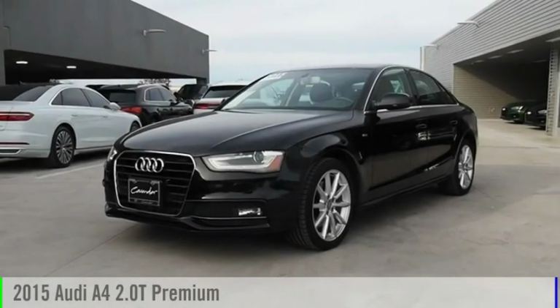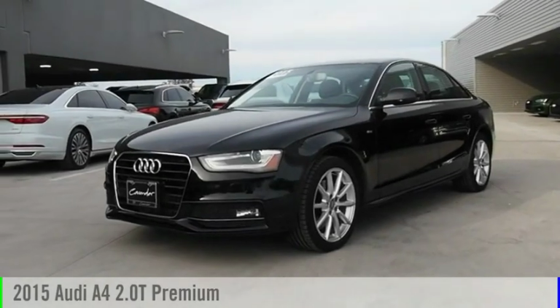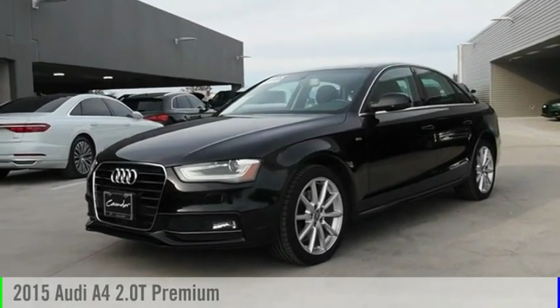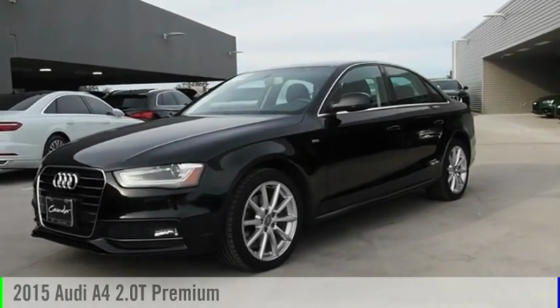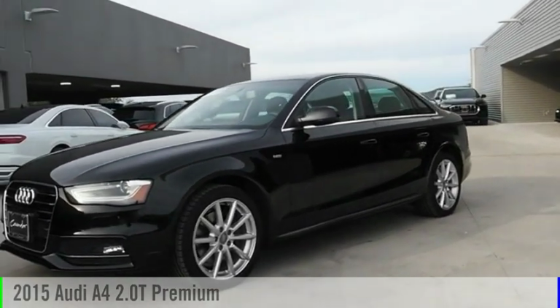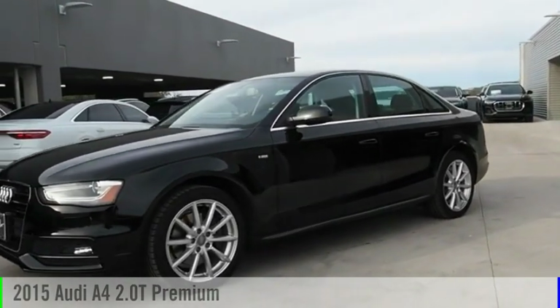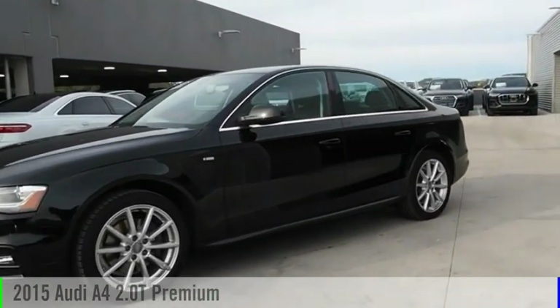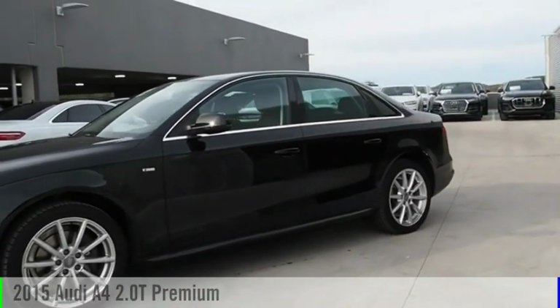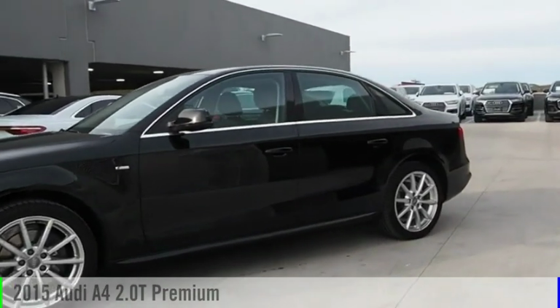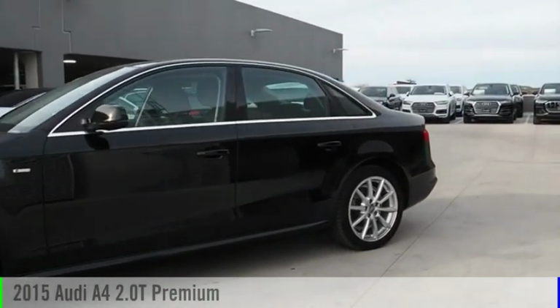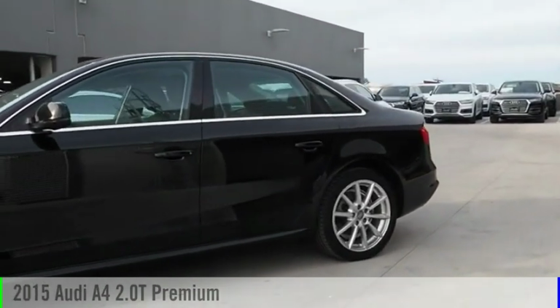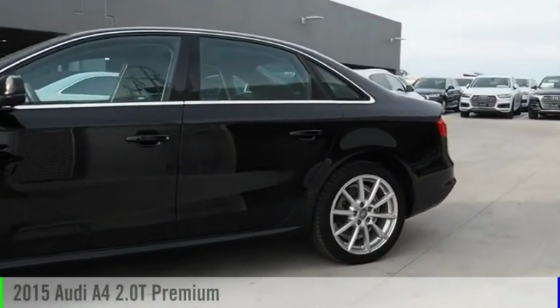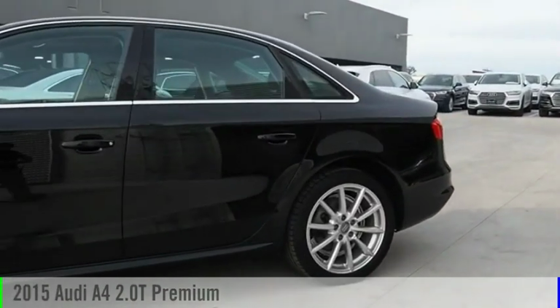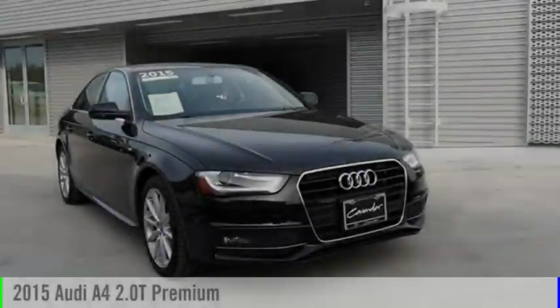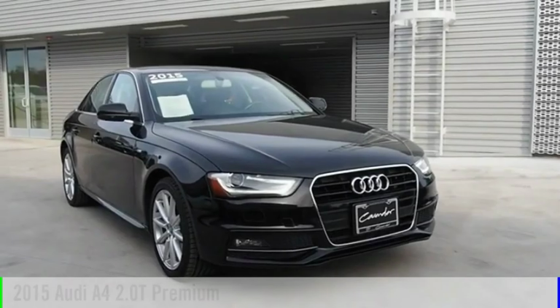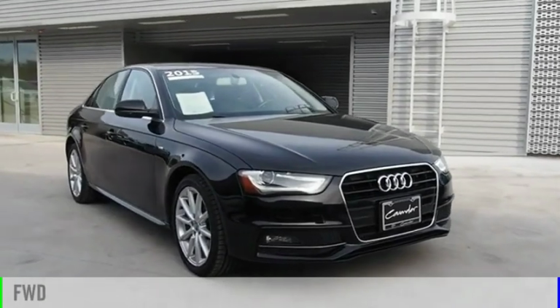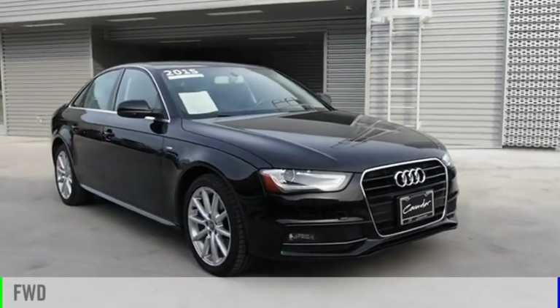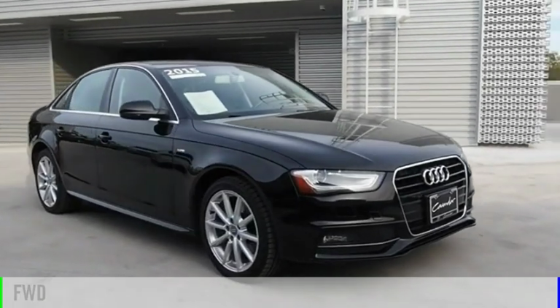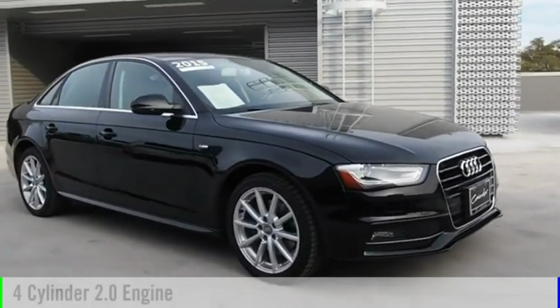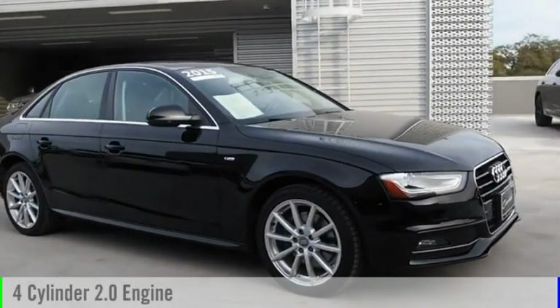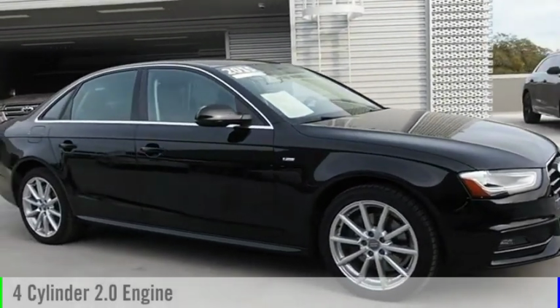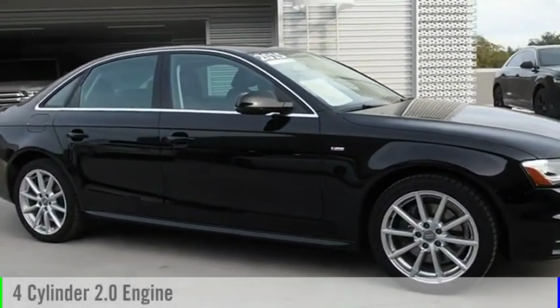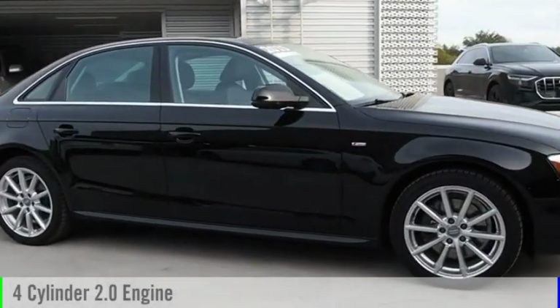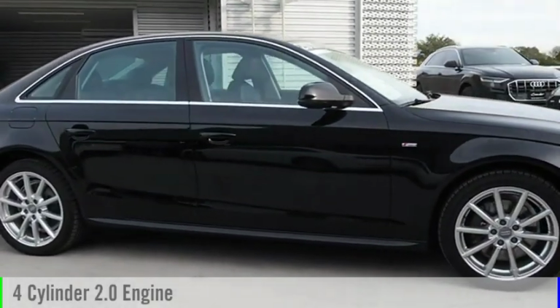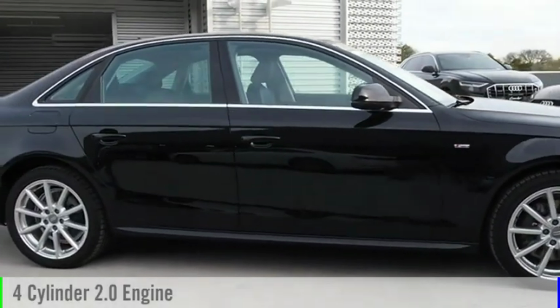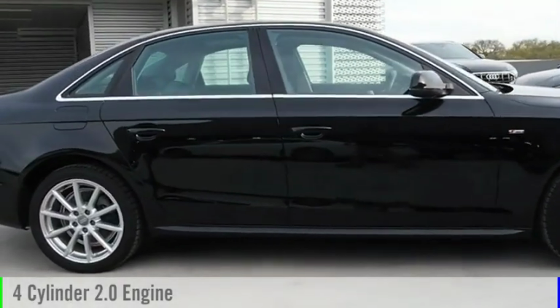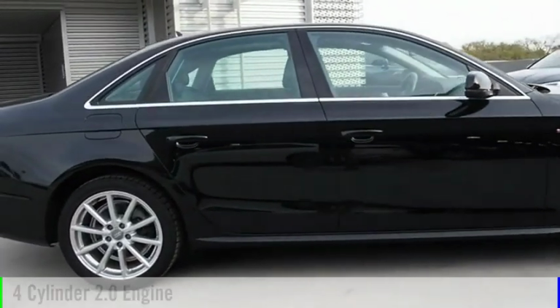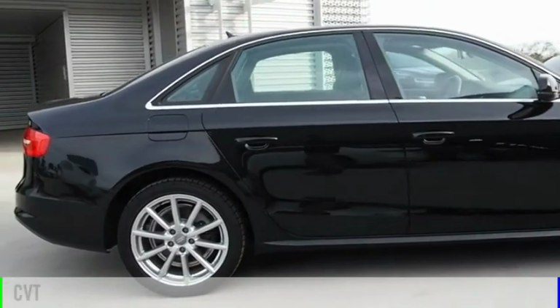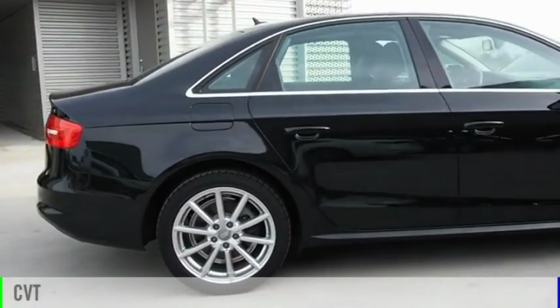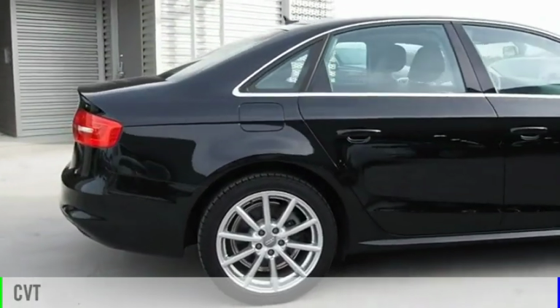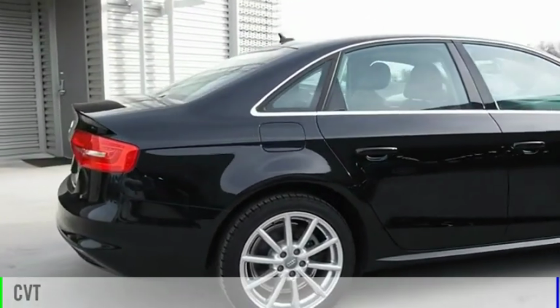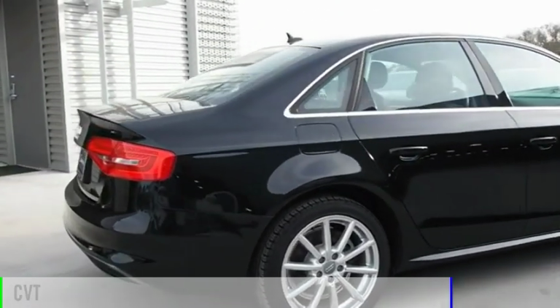Make a great choice today with the 2015 A4. This vehicle is powered by a front-wheel drive, four-cylinder, 2.0-liter engine, and comes with a continuously variable transmission.